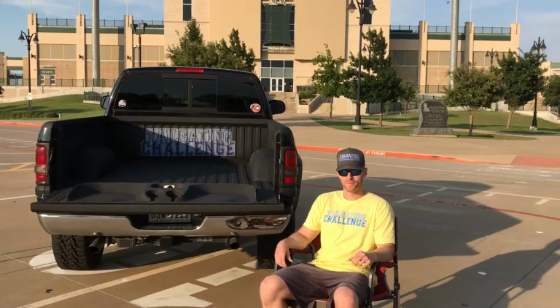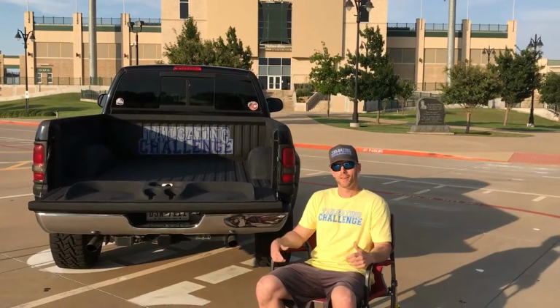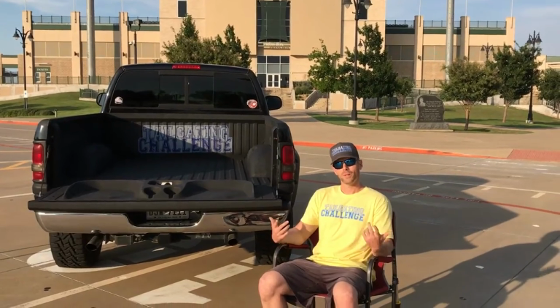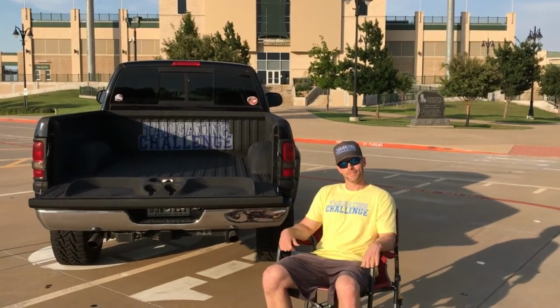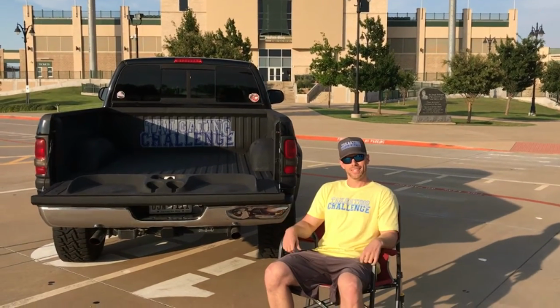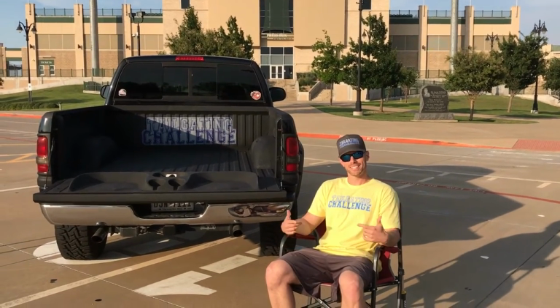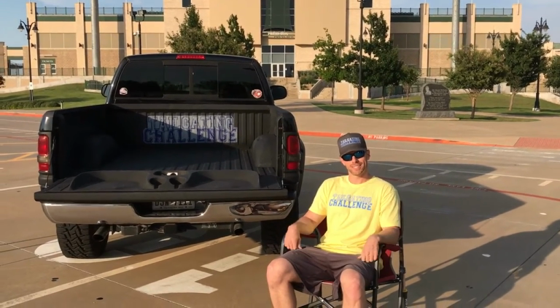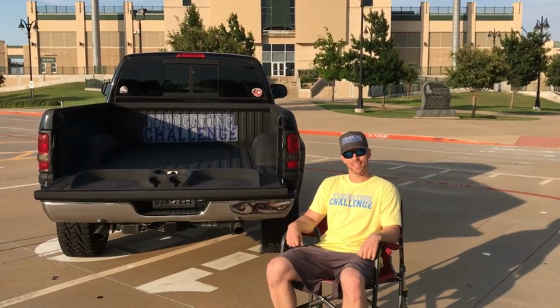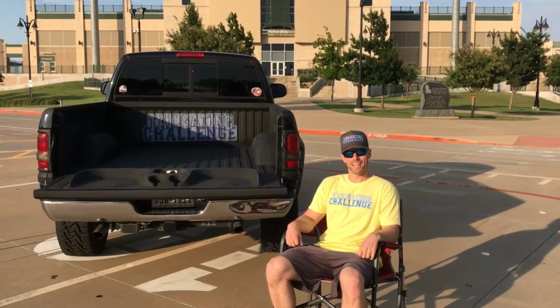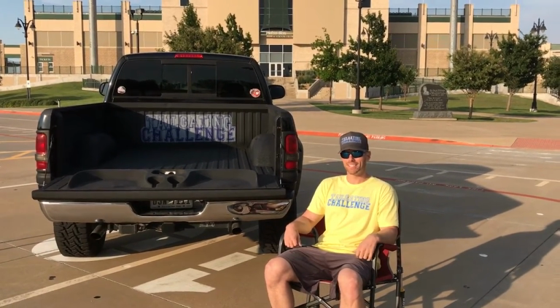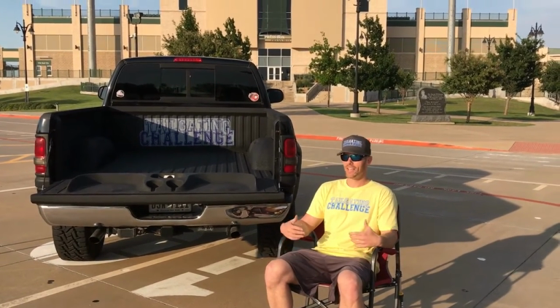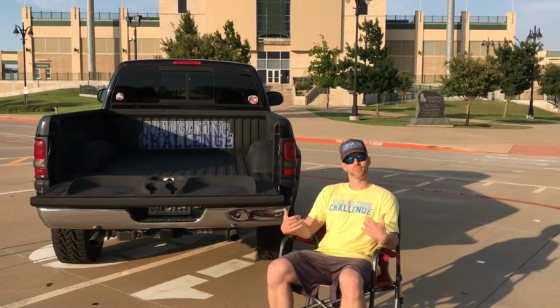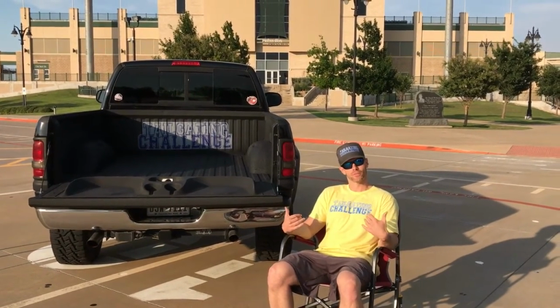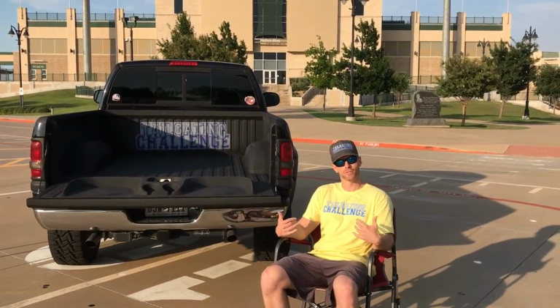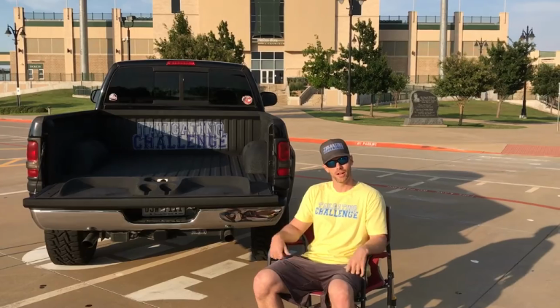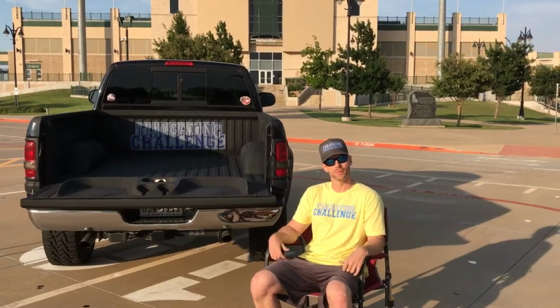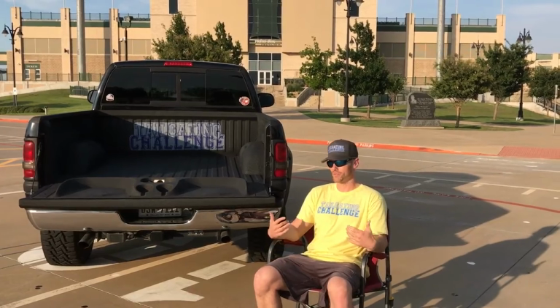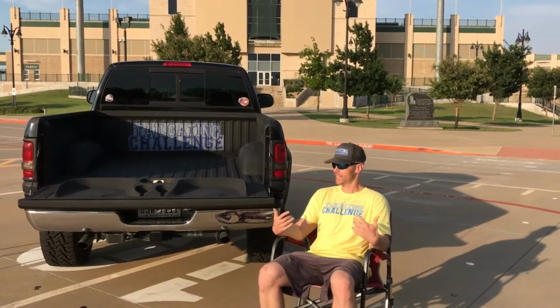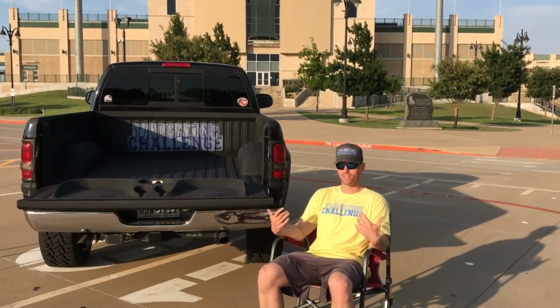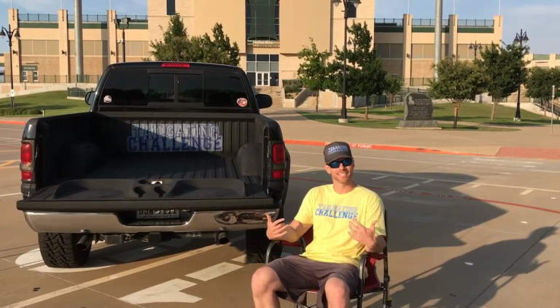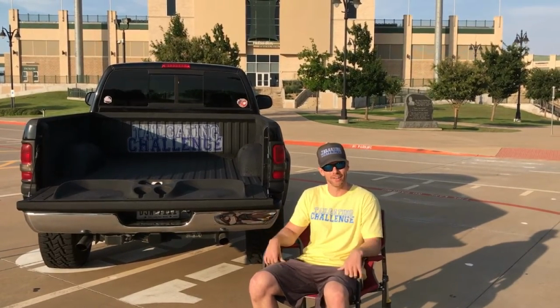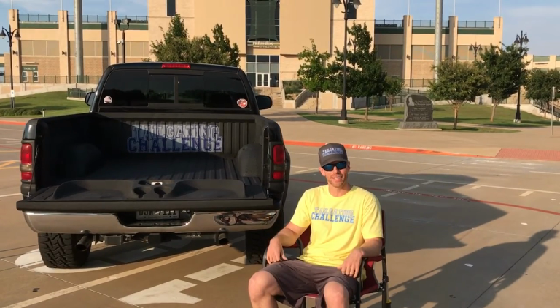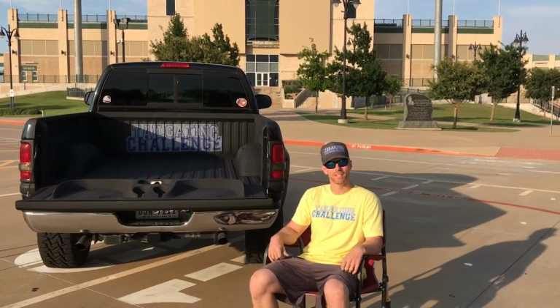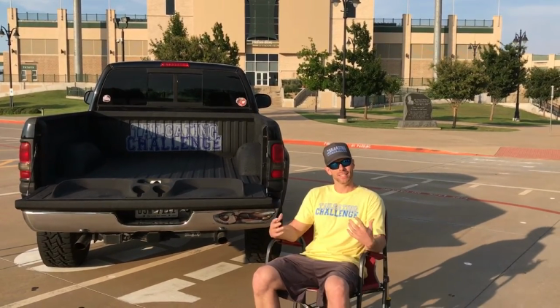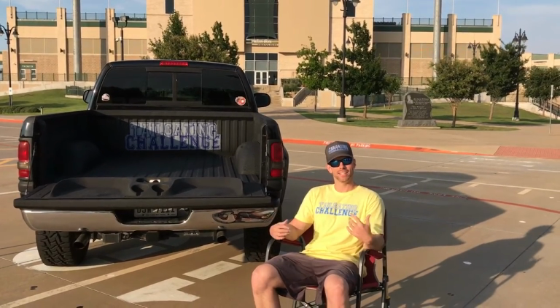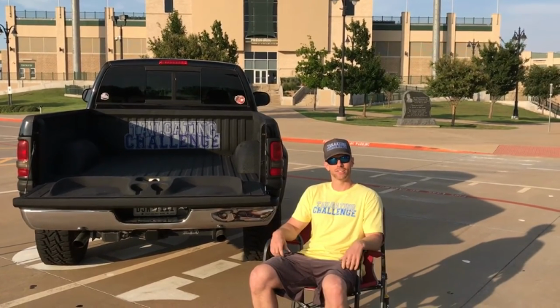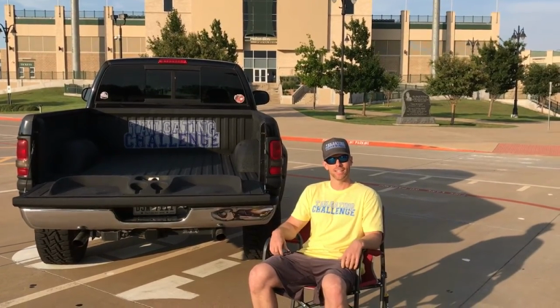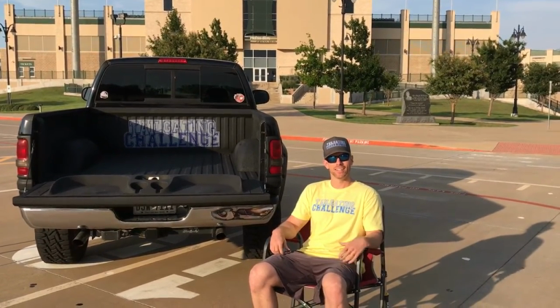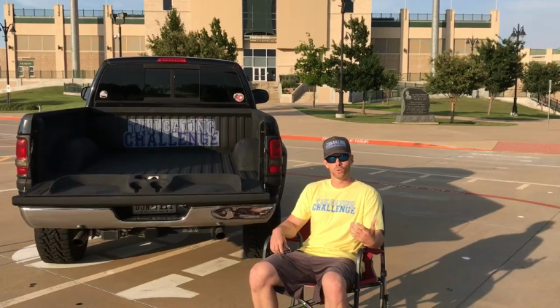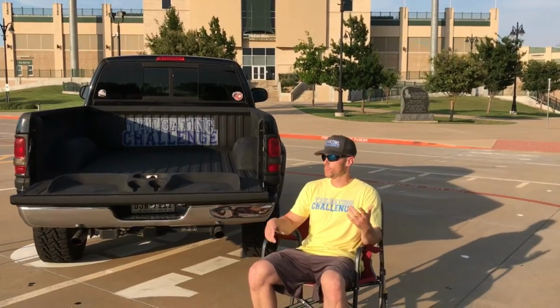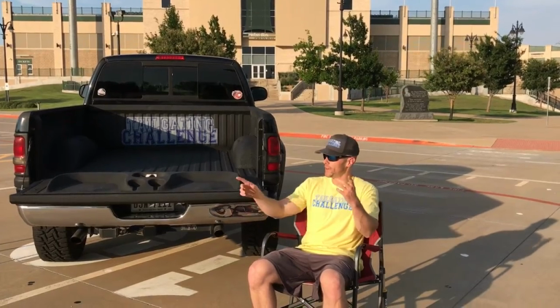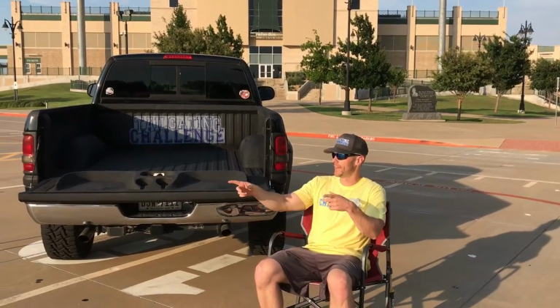What's up everybody? This is Loop of Tailgating Challenge. Have you ever been real comfortable just rocking and relaxing at a tailgate, but then you needed a drink and the cooler is way over there?